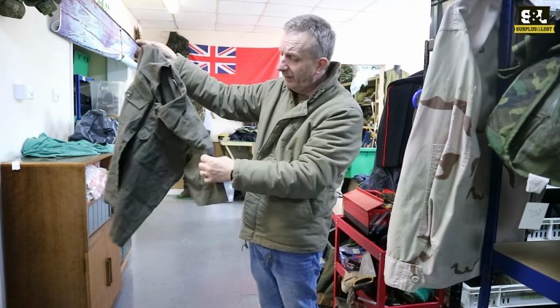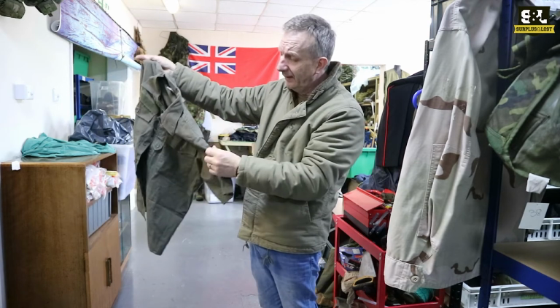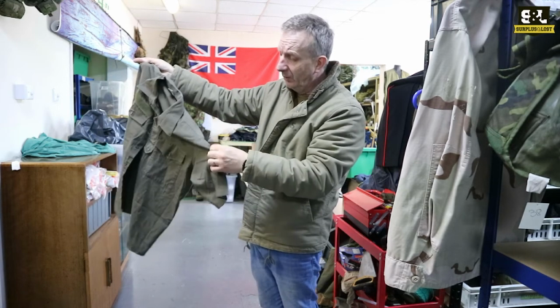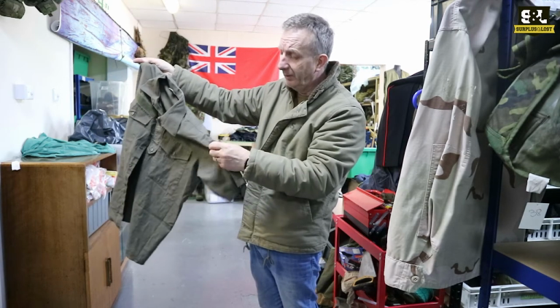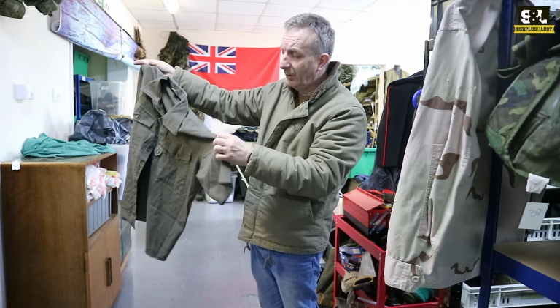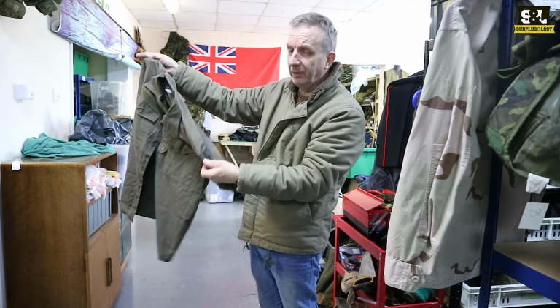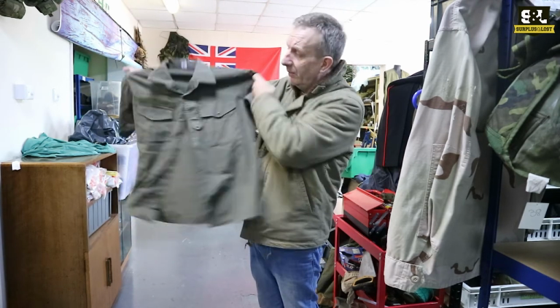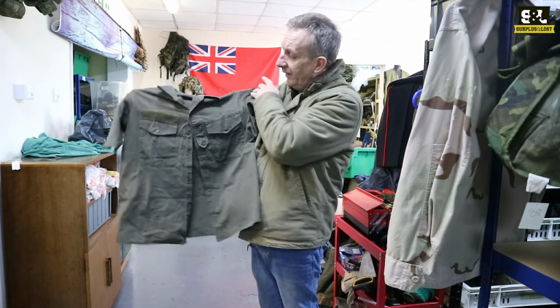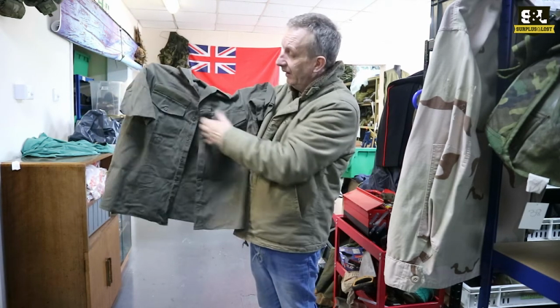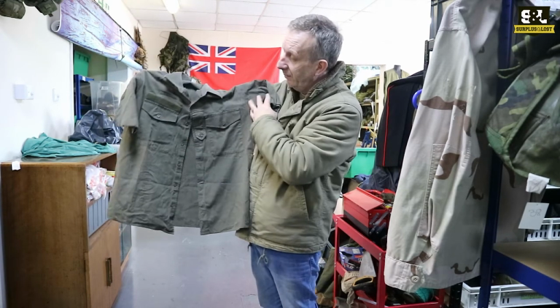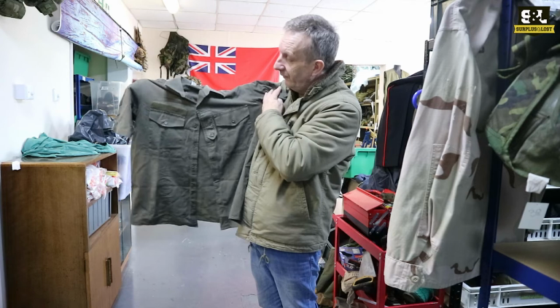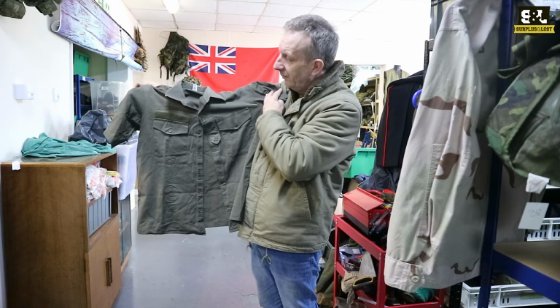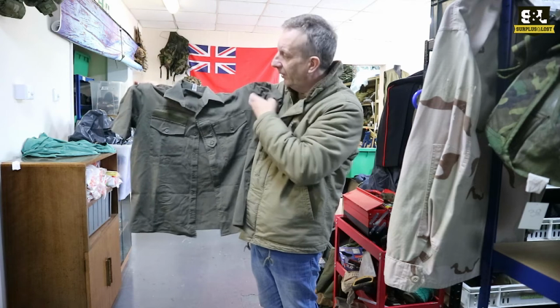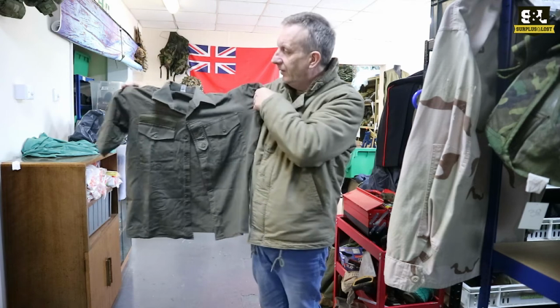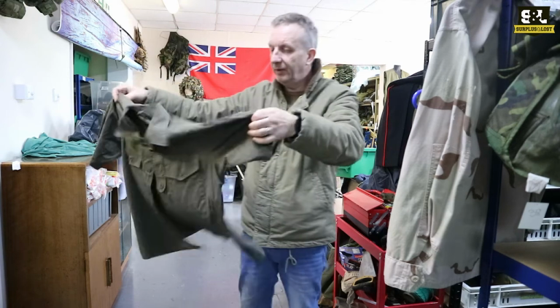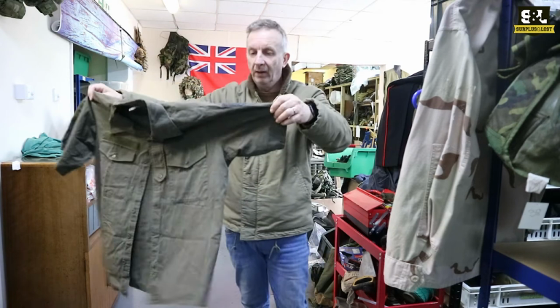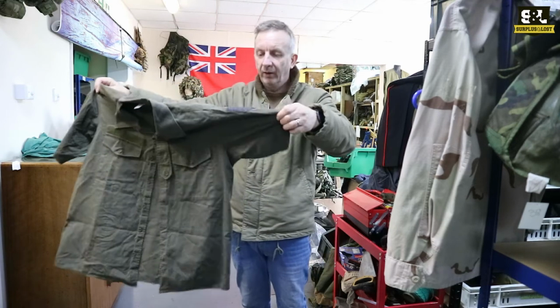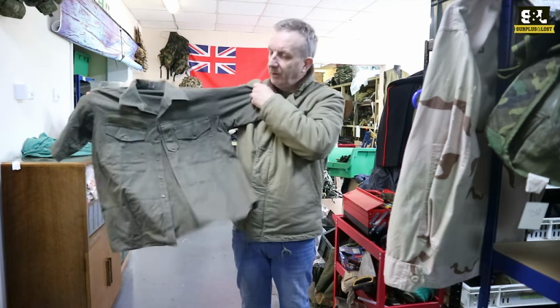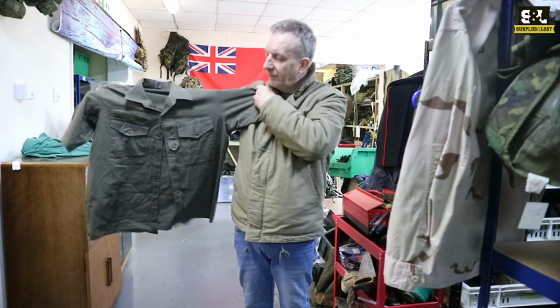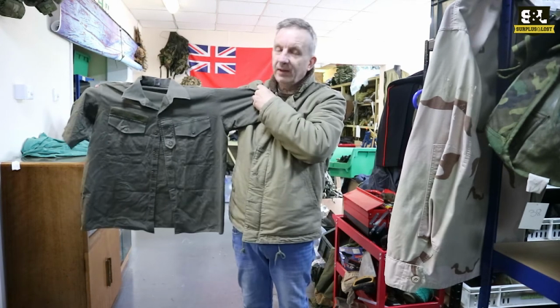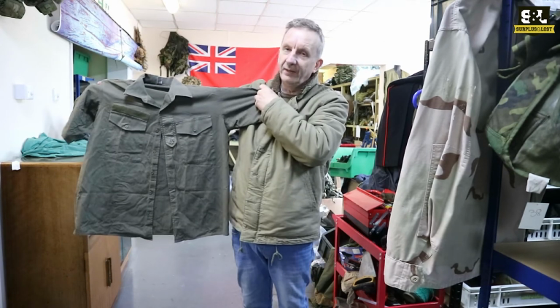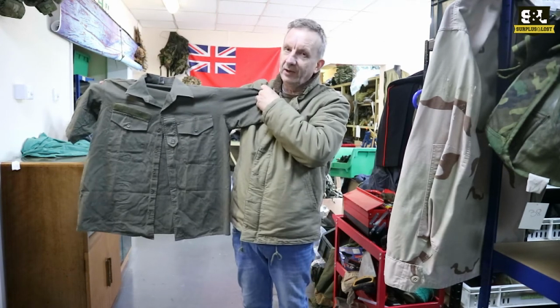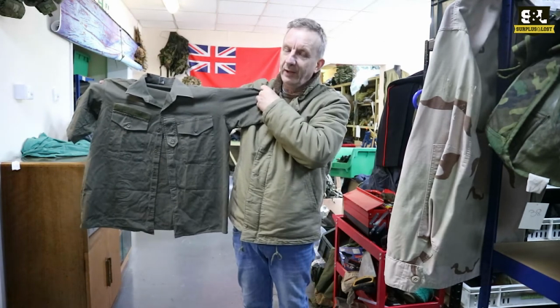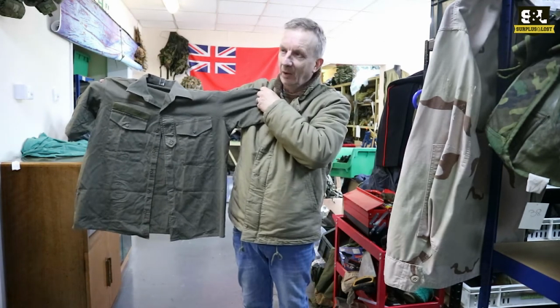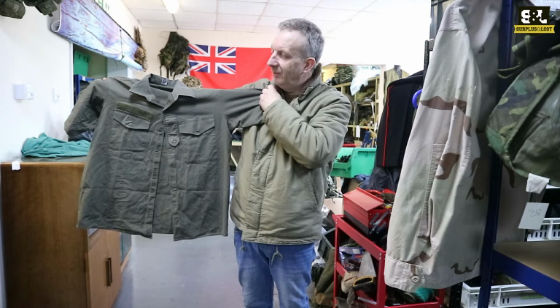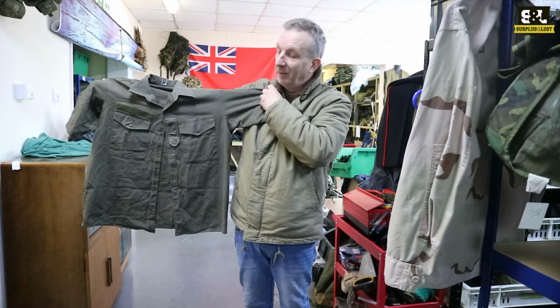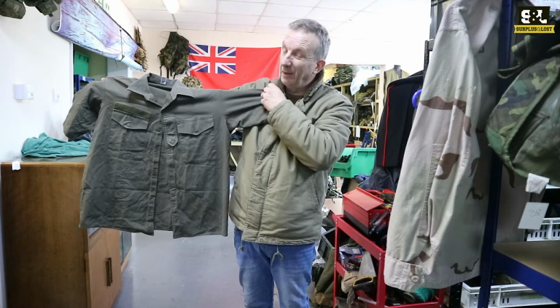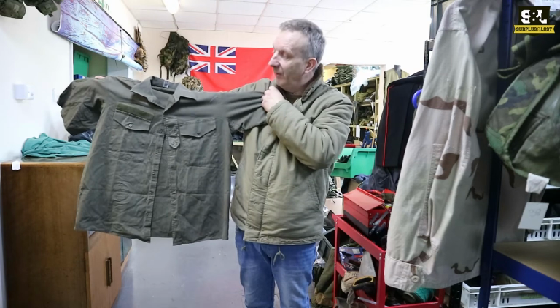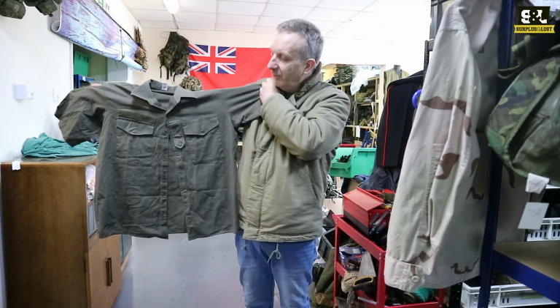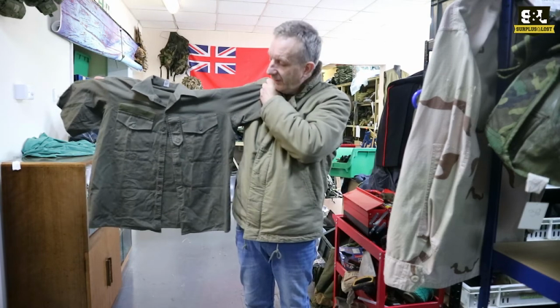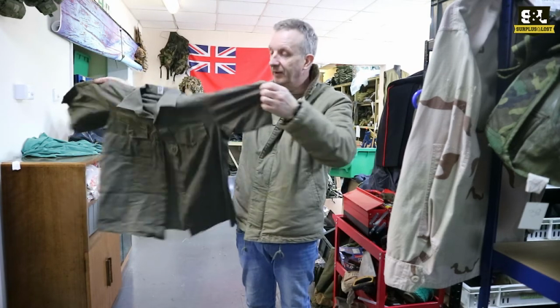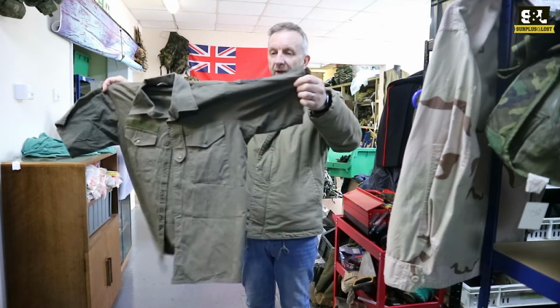Most of these, if not all of them, do have the Austrian military symbol on the sleeve, and you've got a couple of breast pockets on there as well. I've got them in a good range of sizes — particularly if you're about a size 40 chest, we've got a lot of those — ranging from around 37s up to 45s.